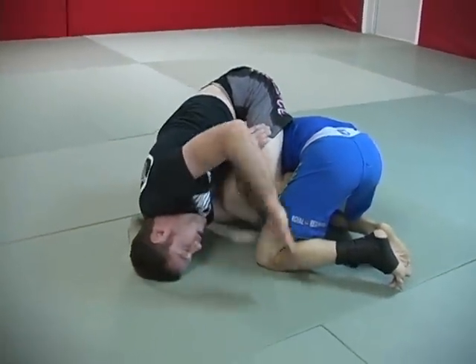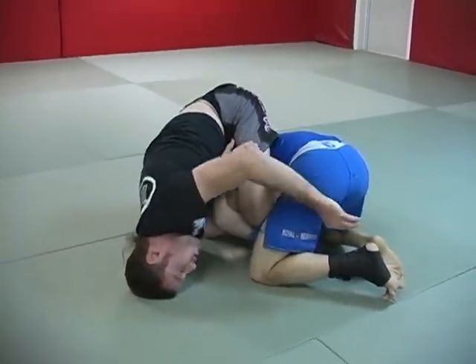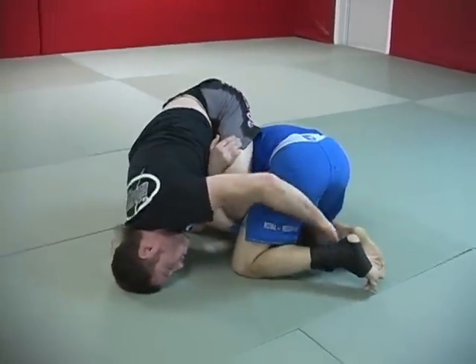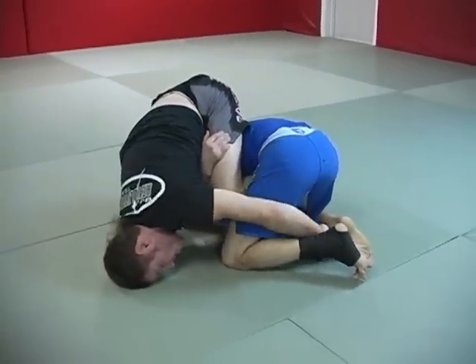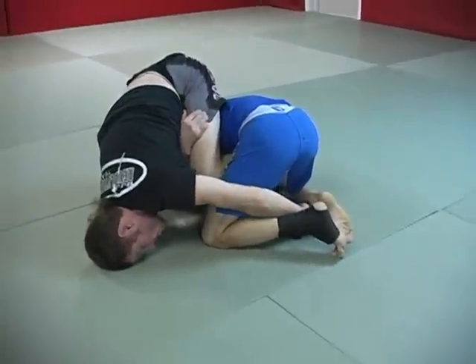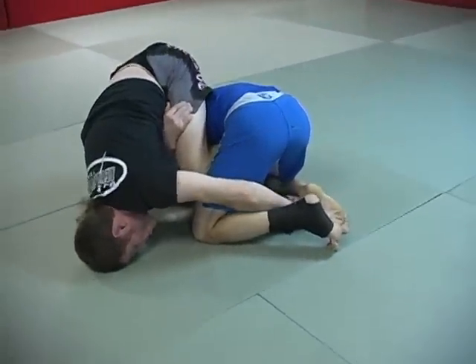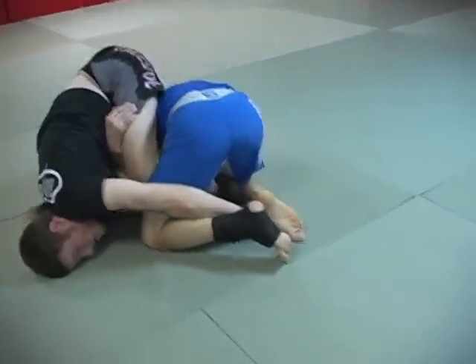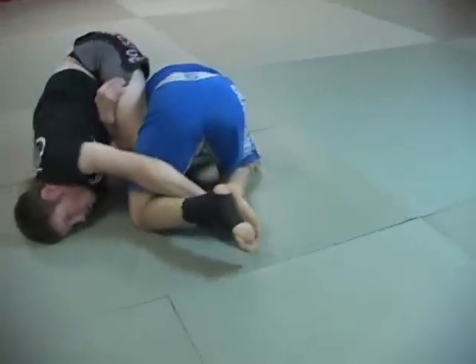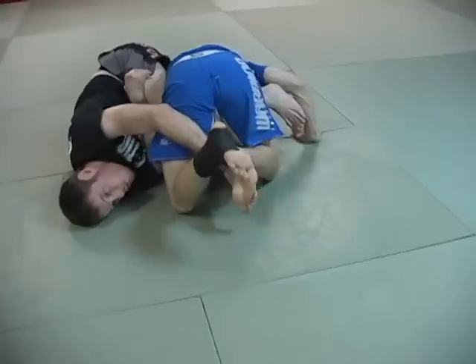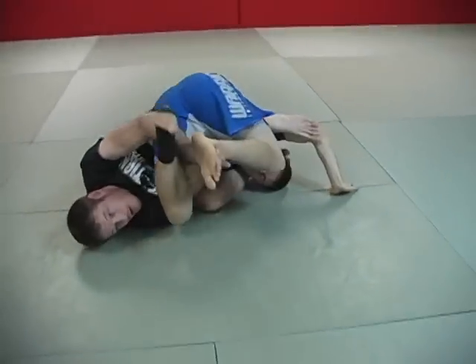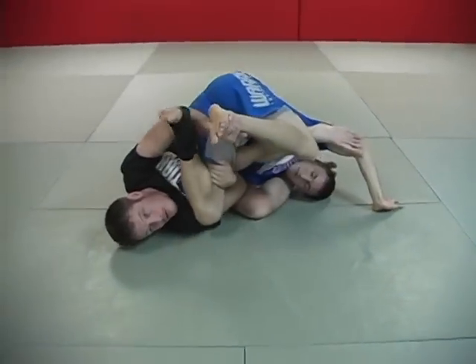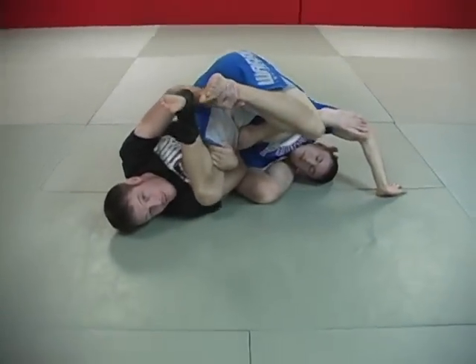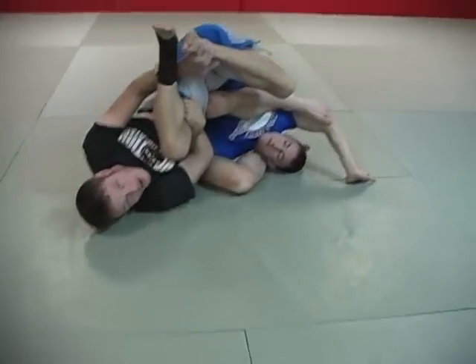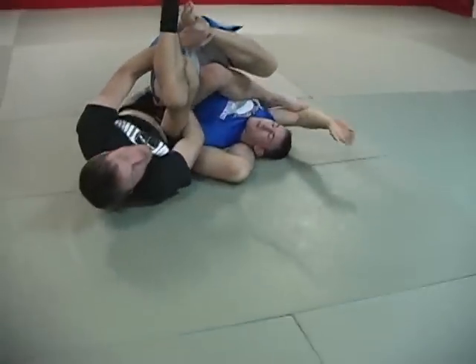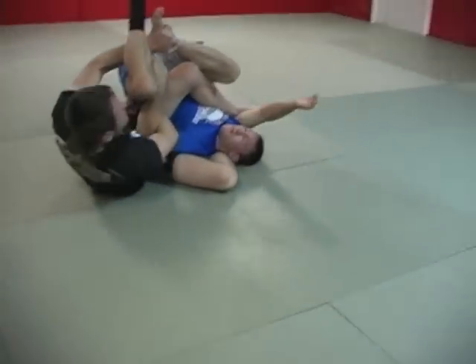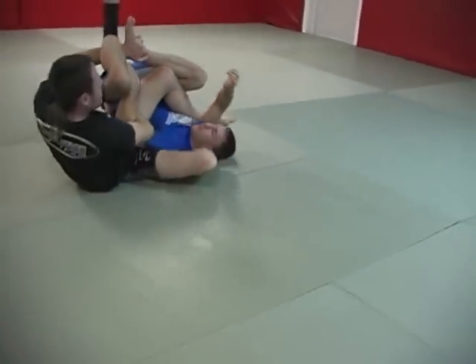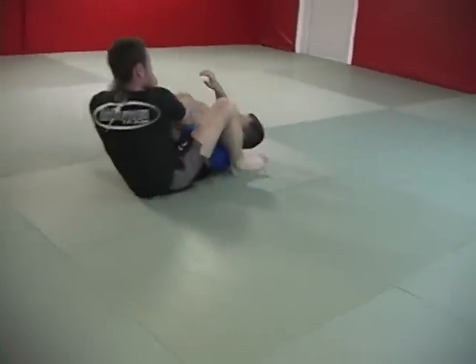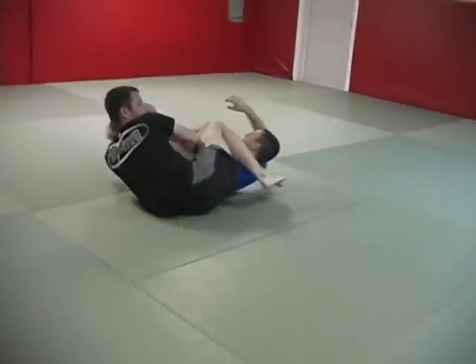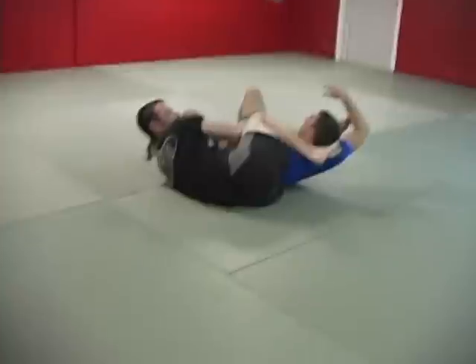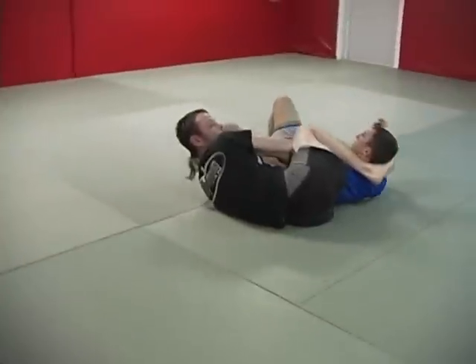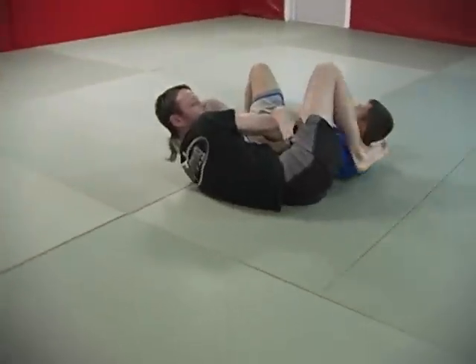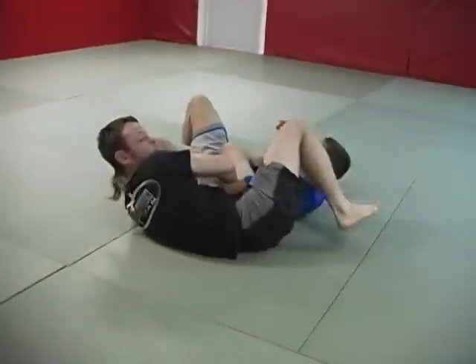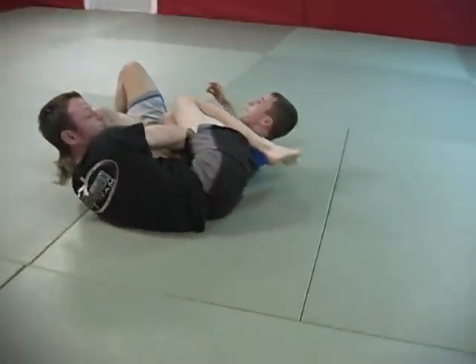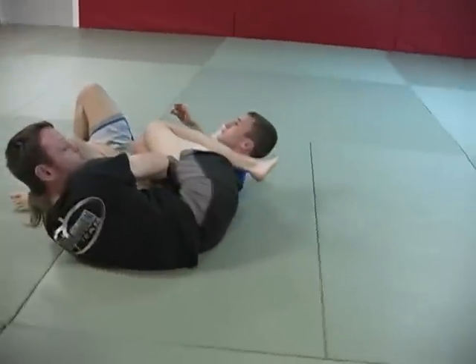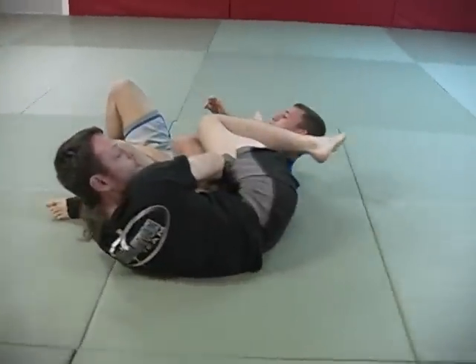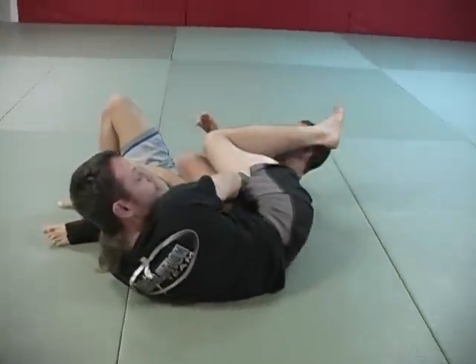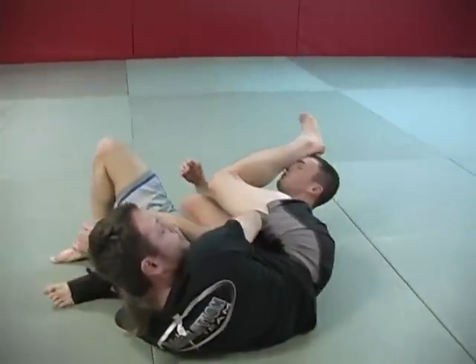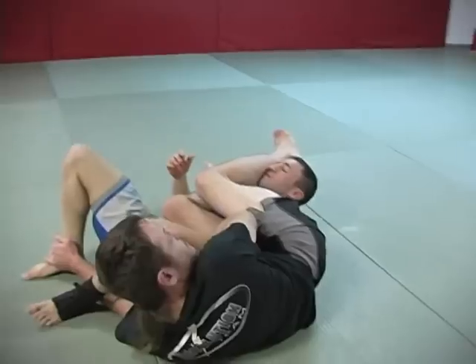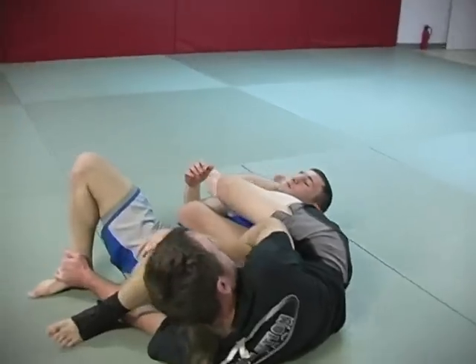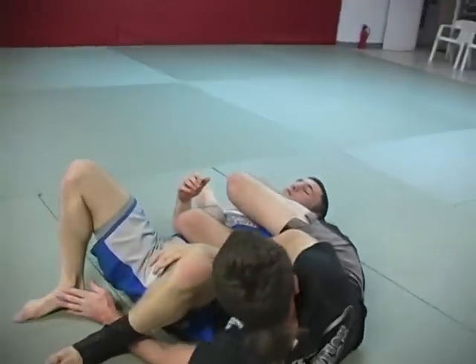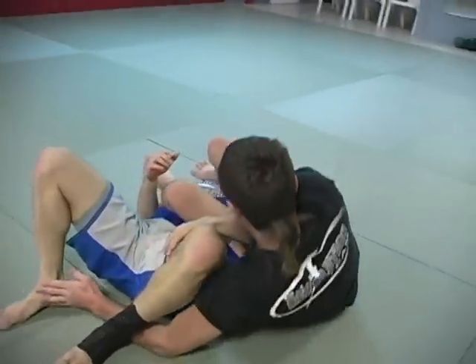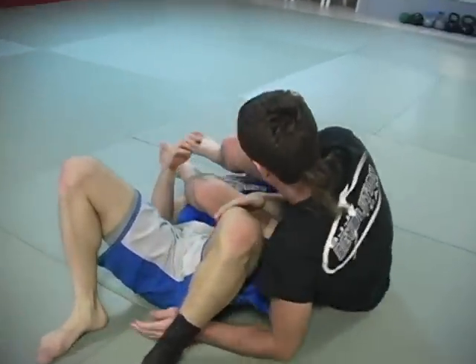I can reach for the far side foot, hook it, pull it in towards me. And from here, I move my hips to the side, make sure as we land my knee comes over, leg passes, and I'm in that arm lock position.